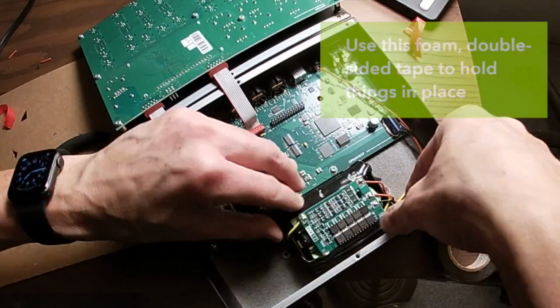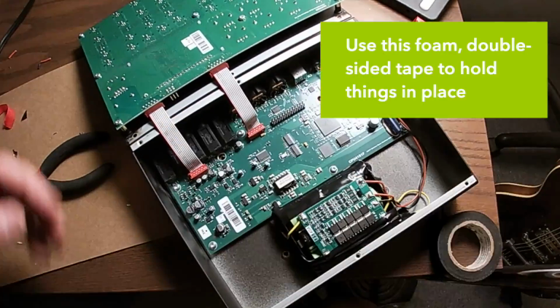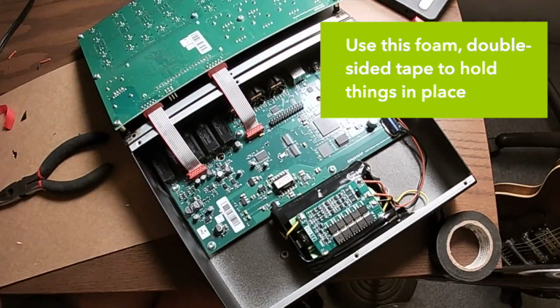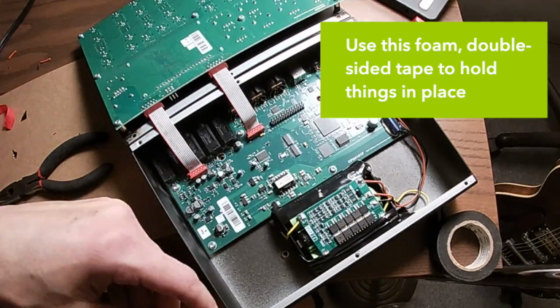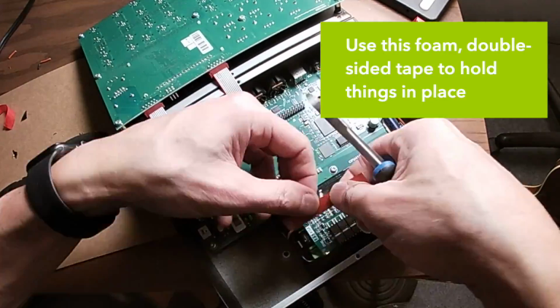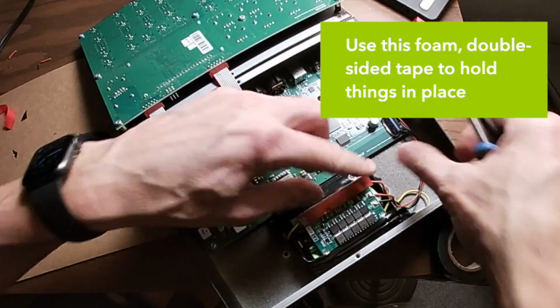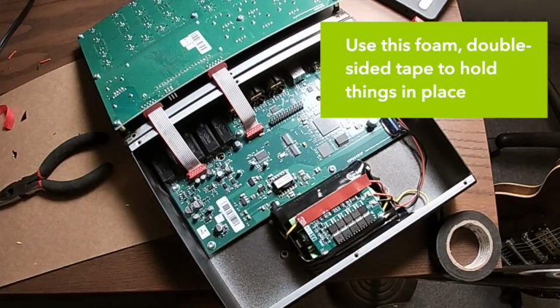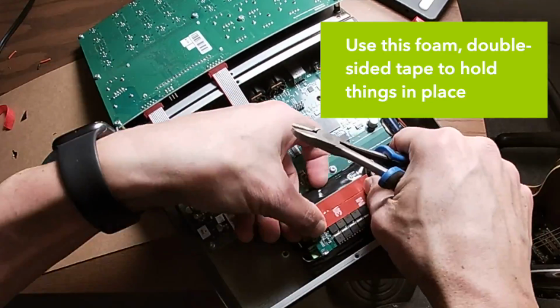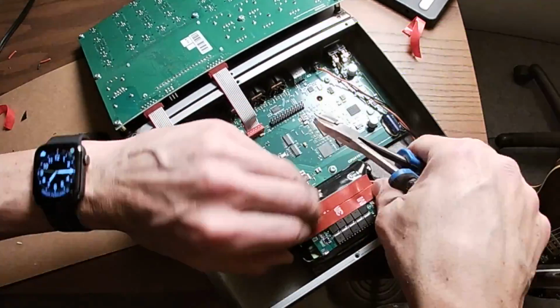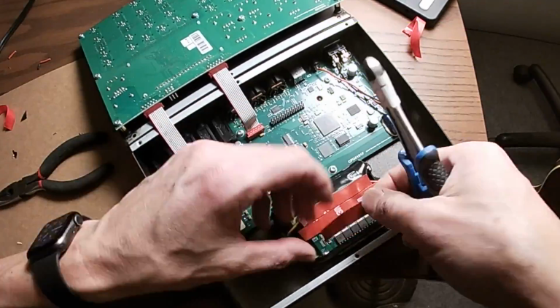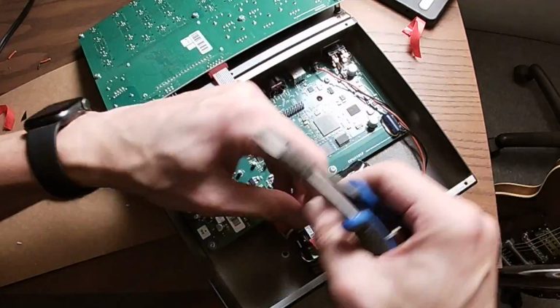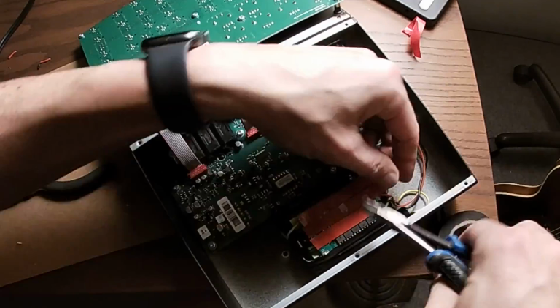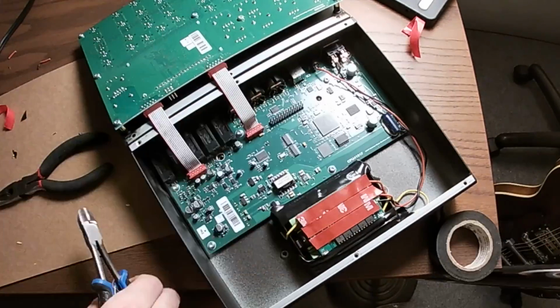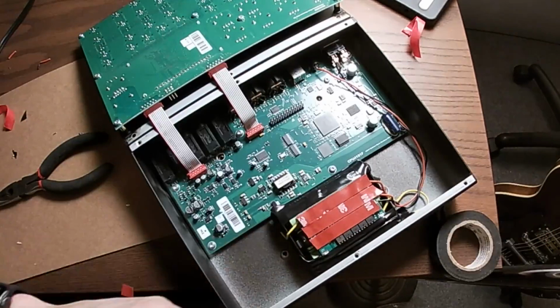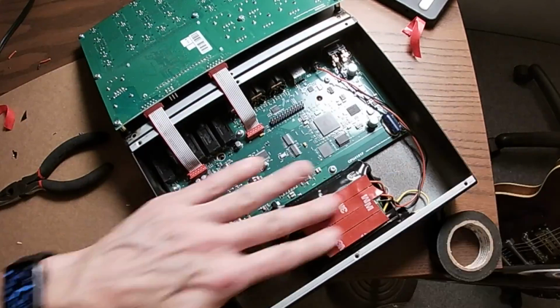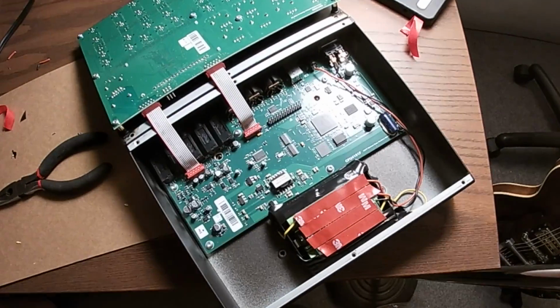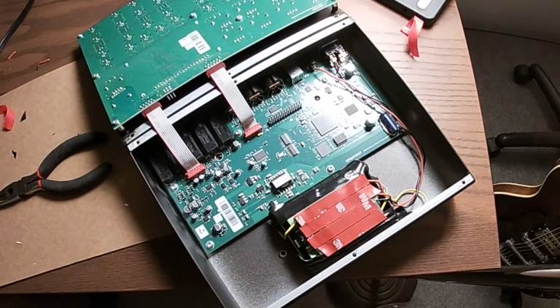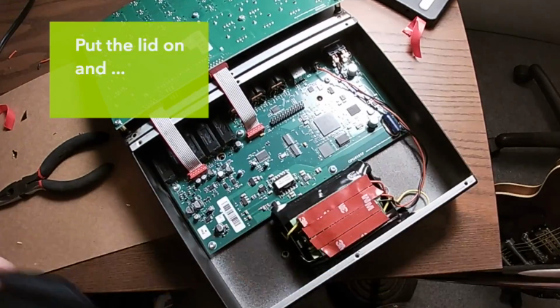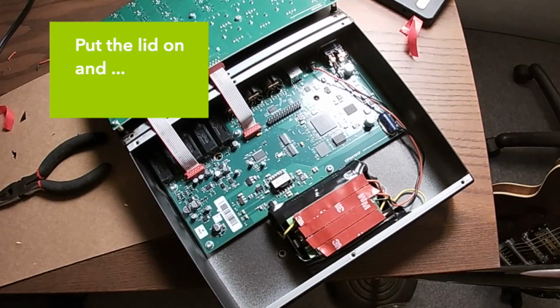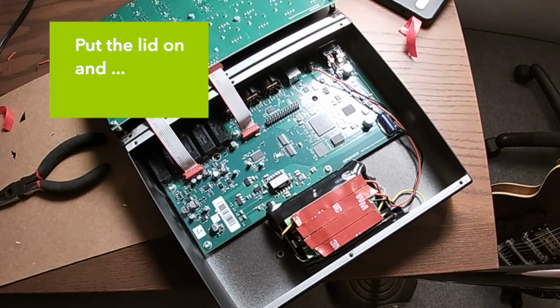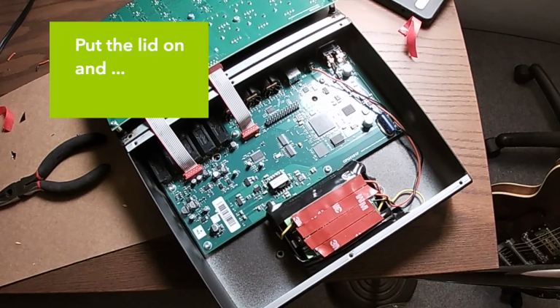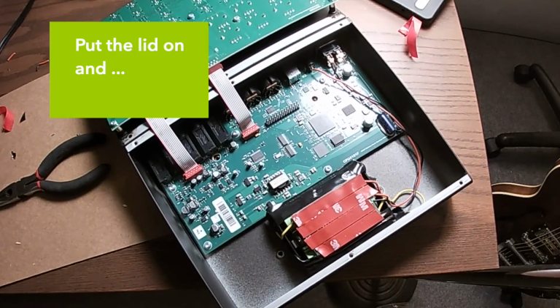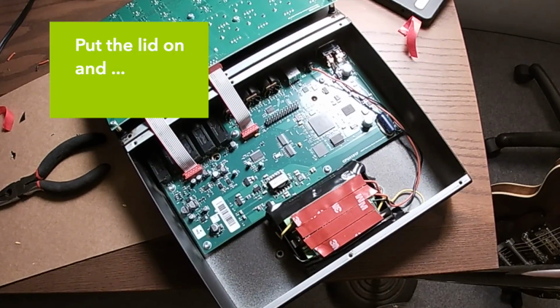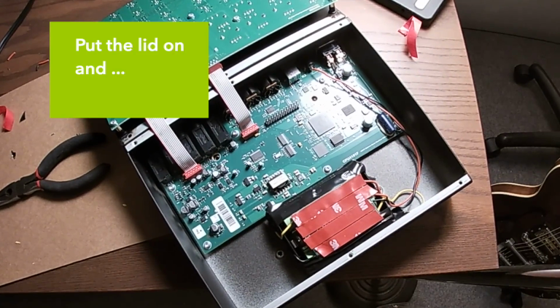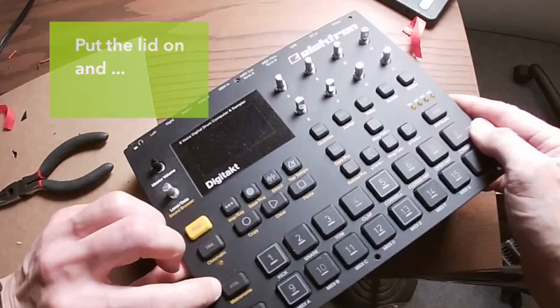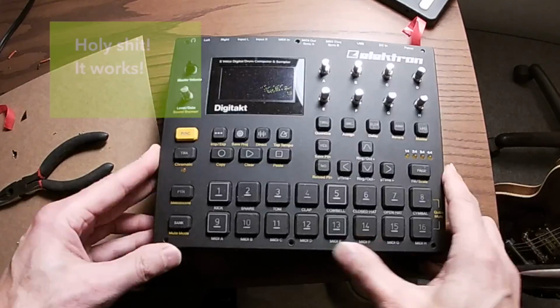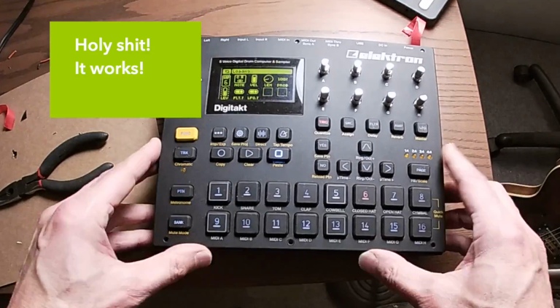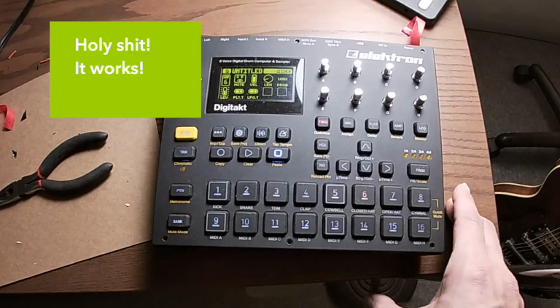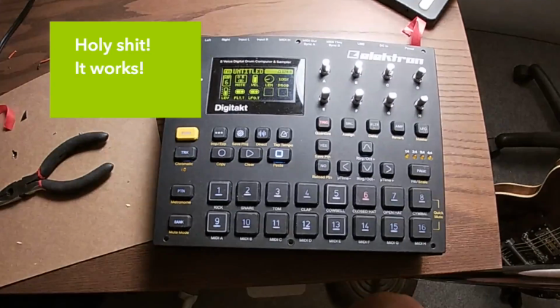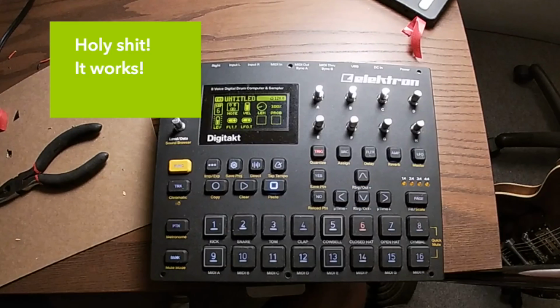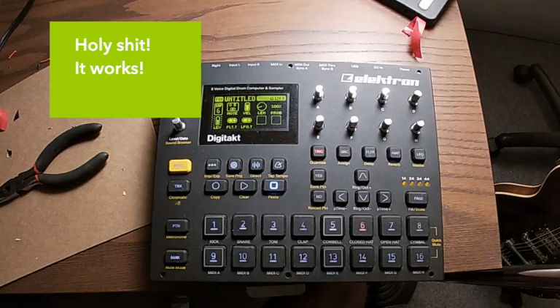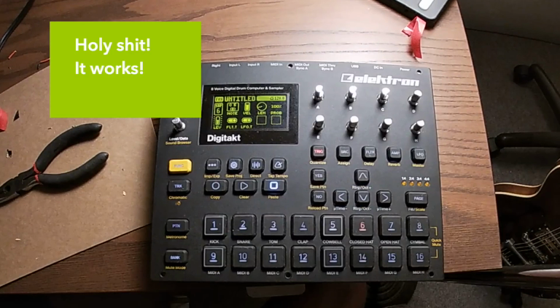Use this foam double-sided tape to hold things in place and create some padding. Put the lid on. Holy shit — it works.